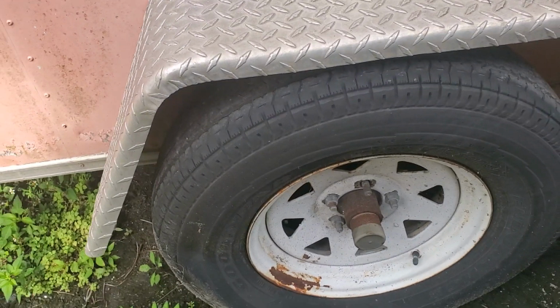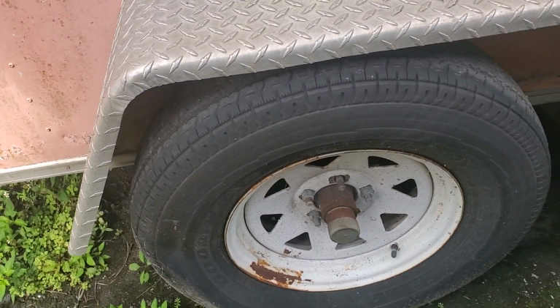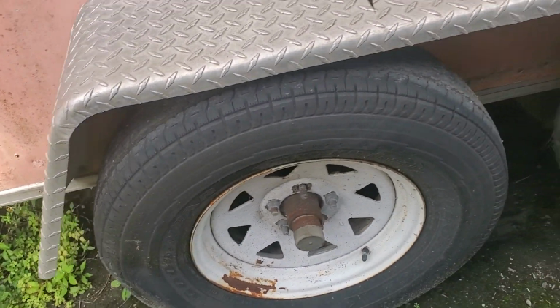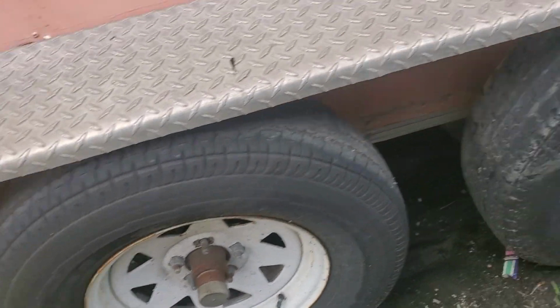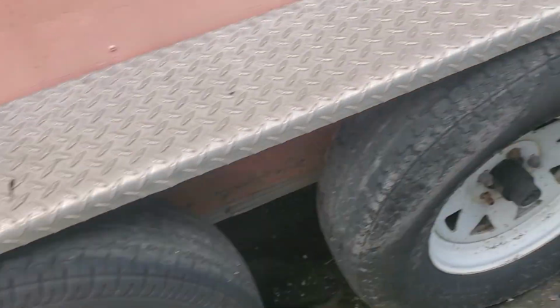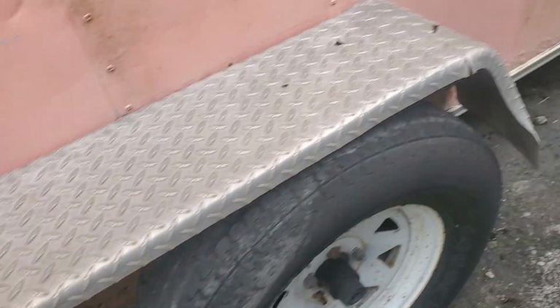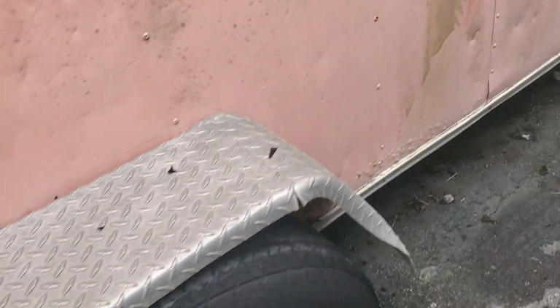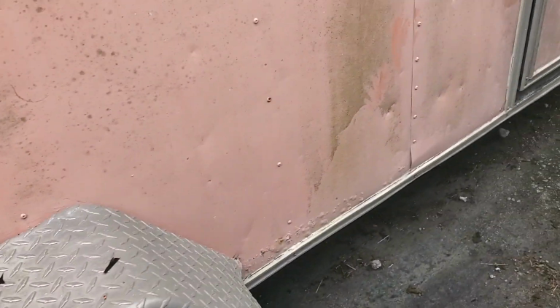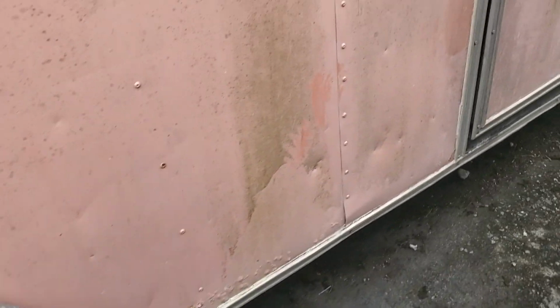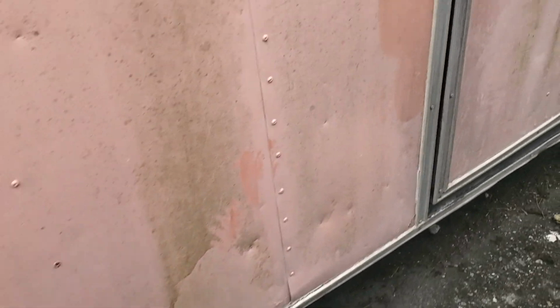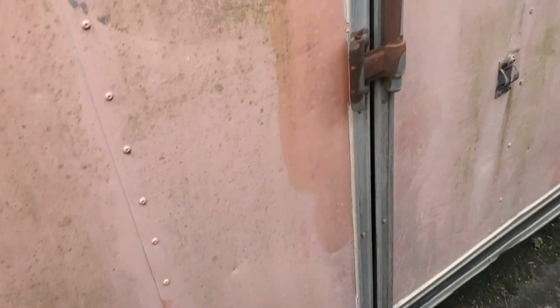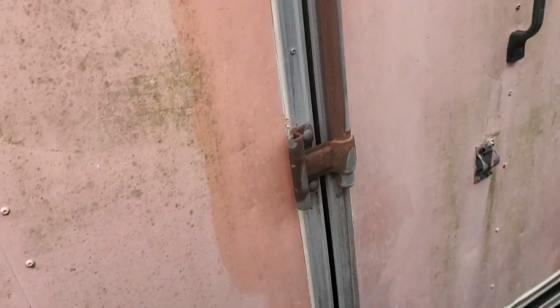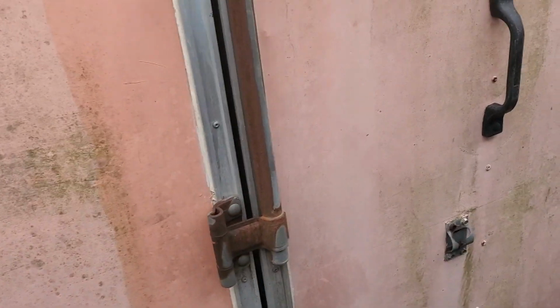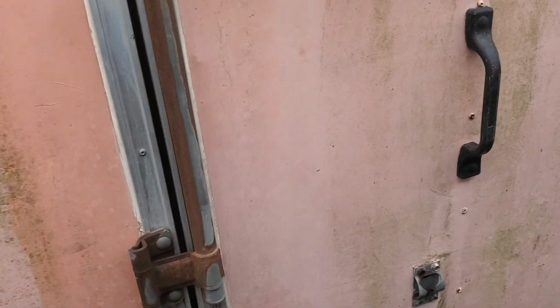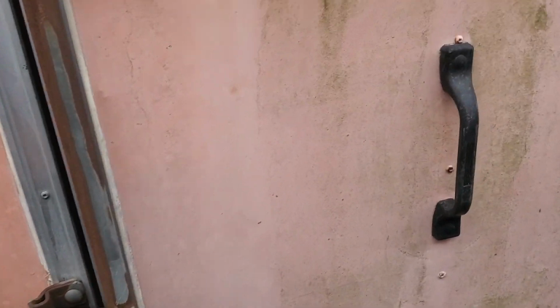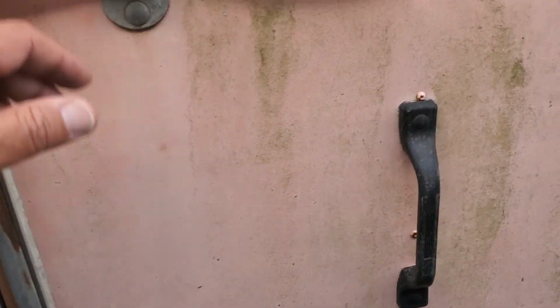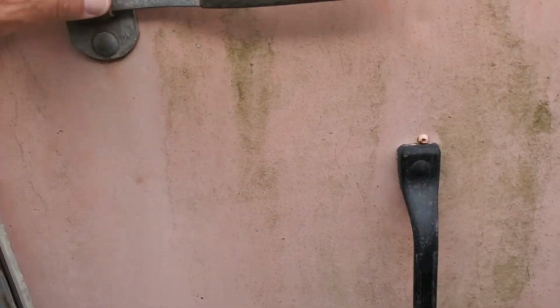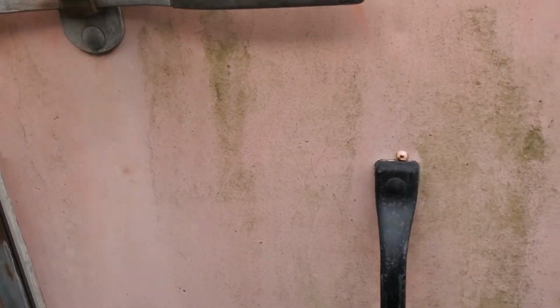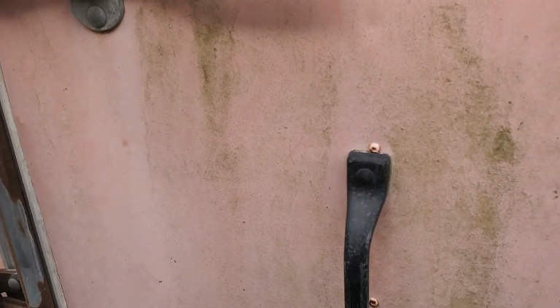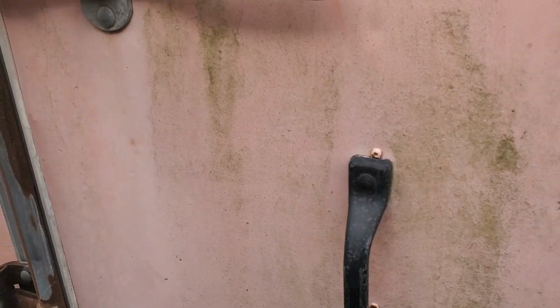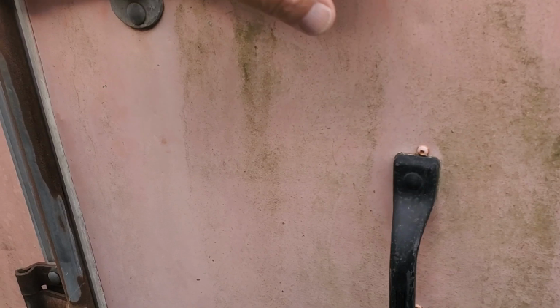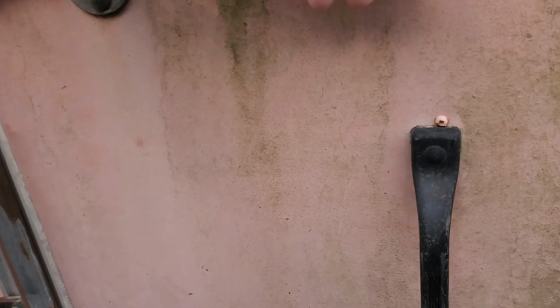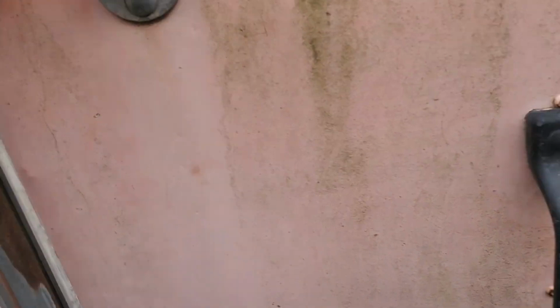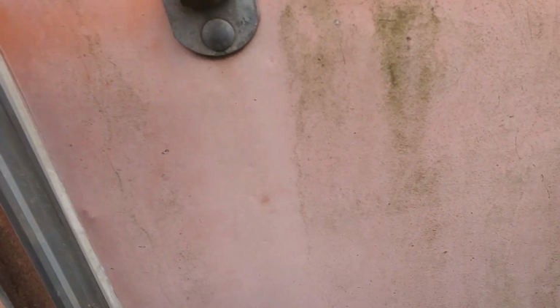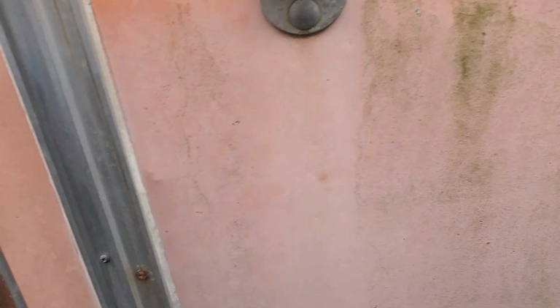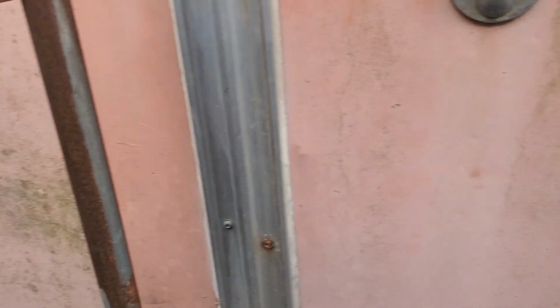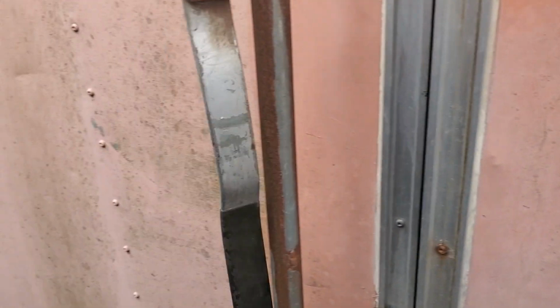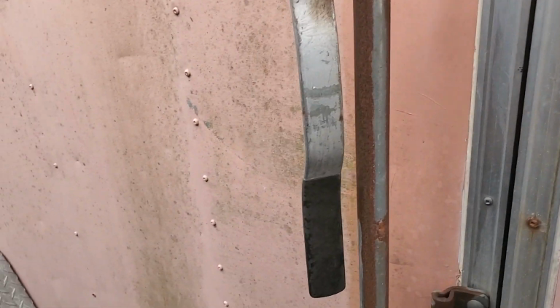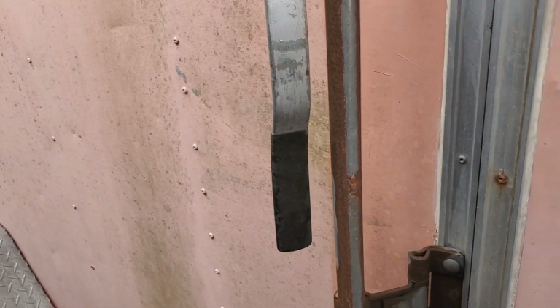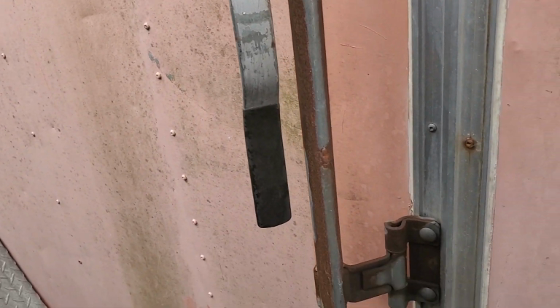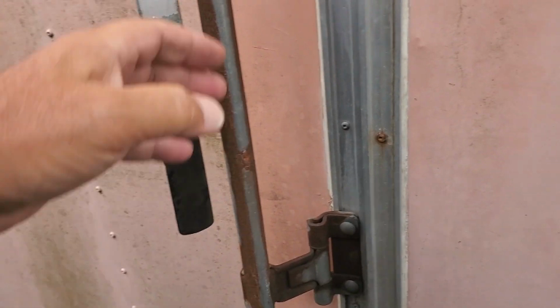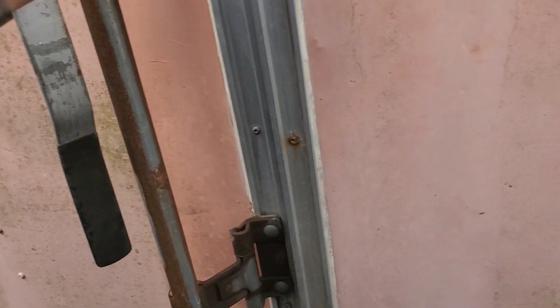The tires are dry rotted. This trailer has been sitting here for quite some time, so these tires are going to blow up on you when you drive out of here.